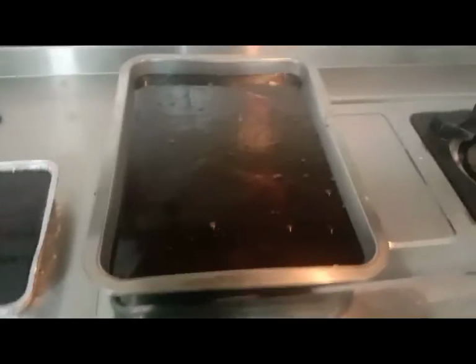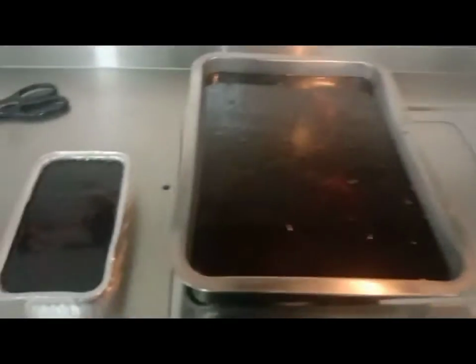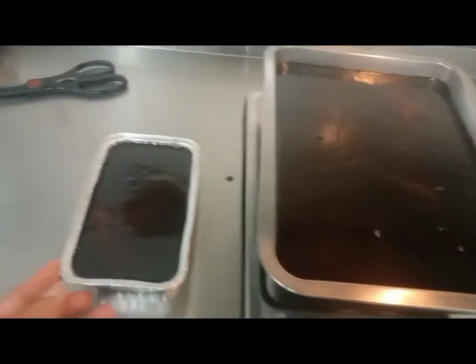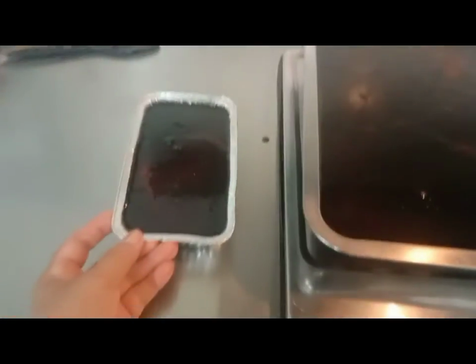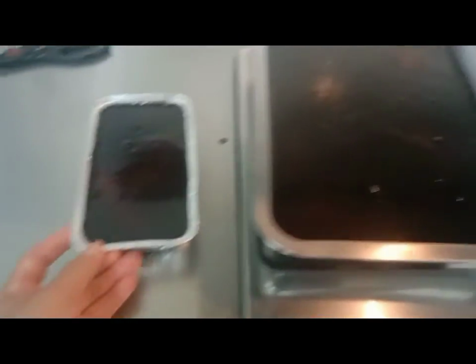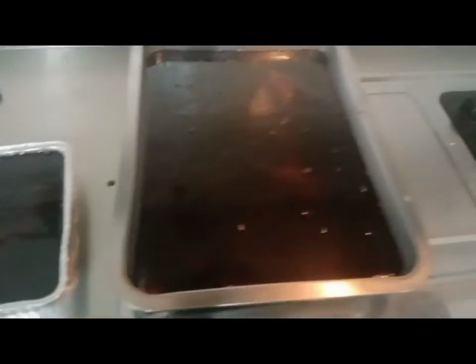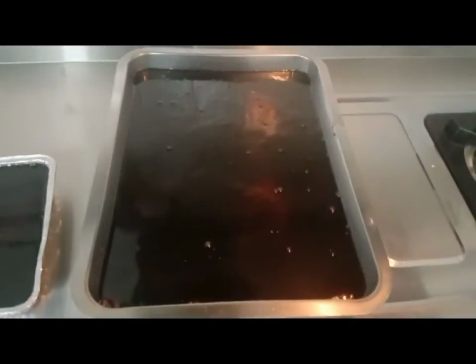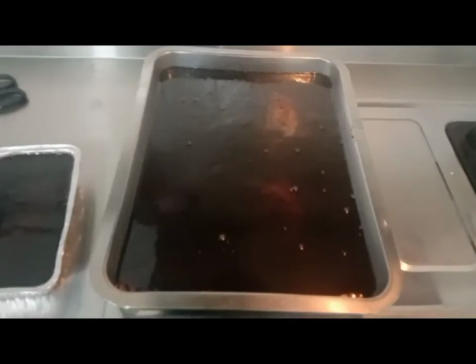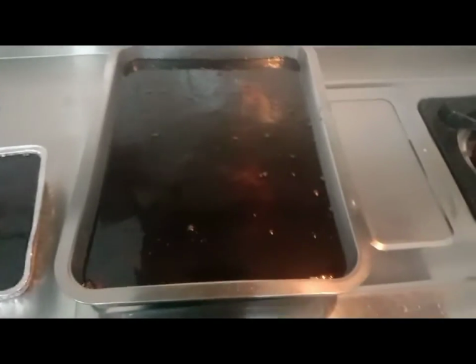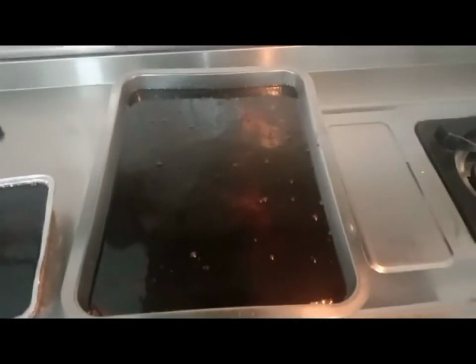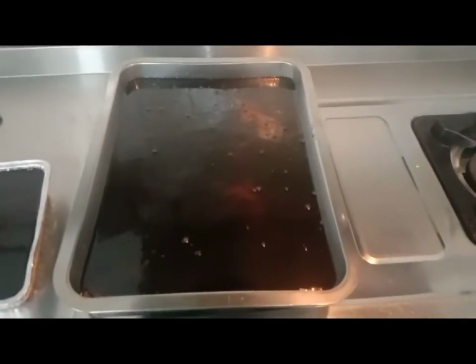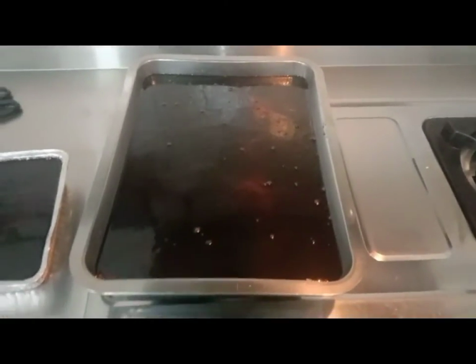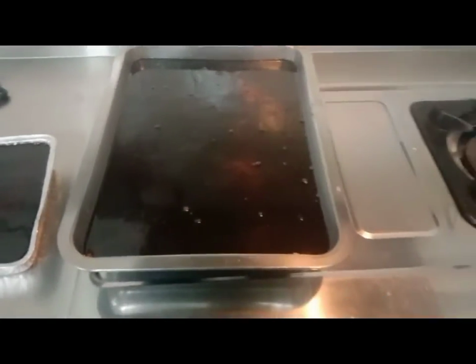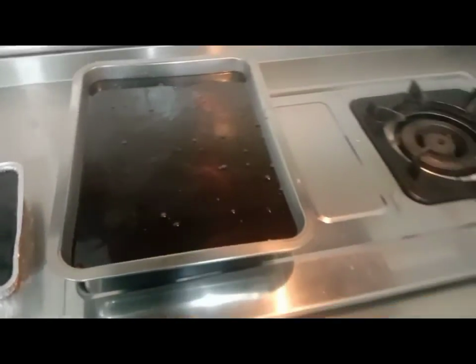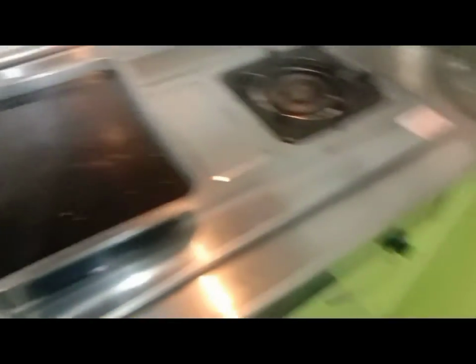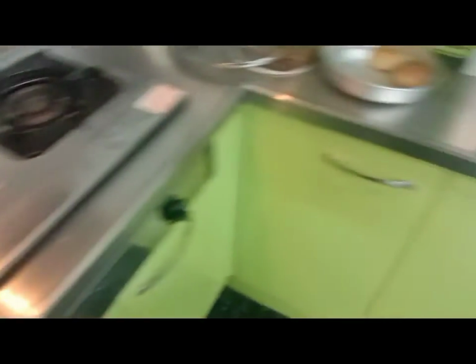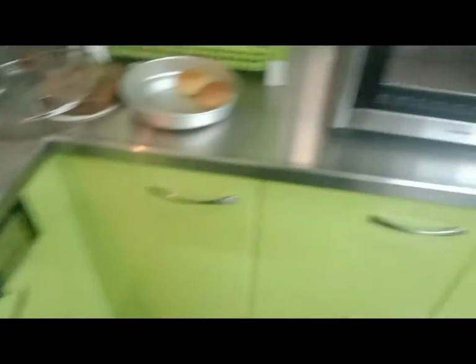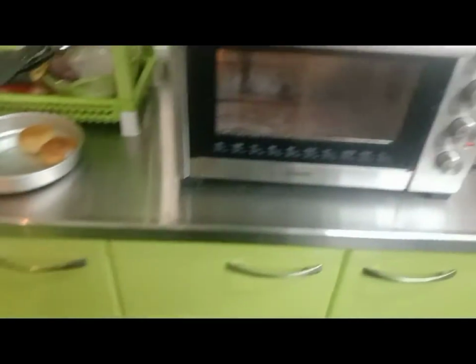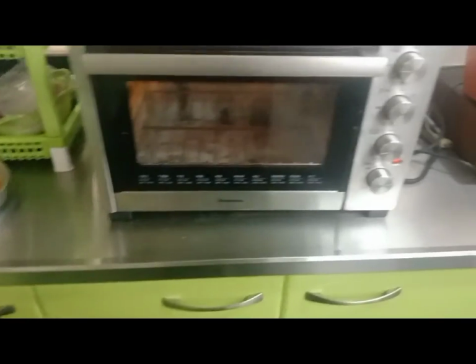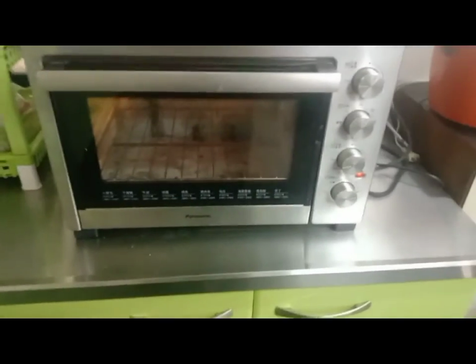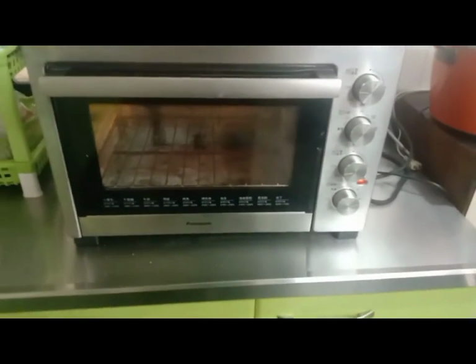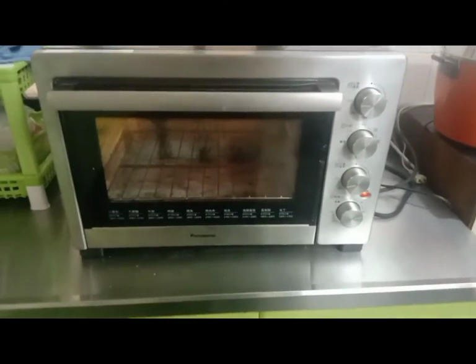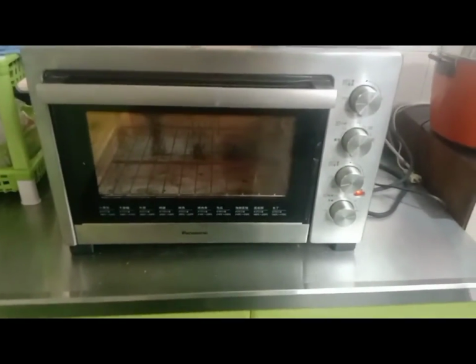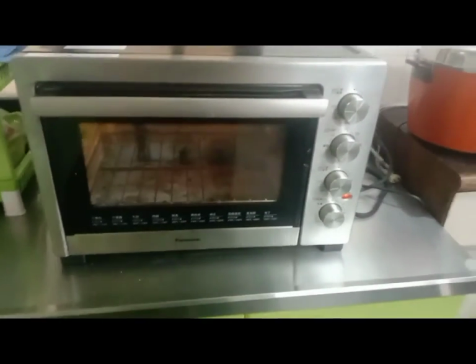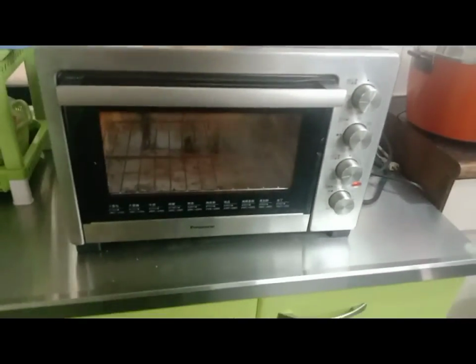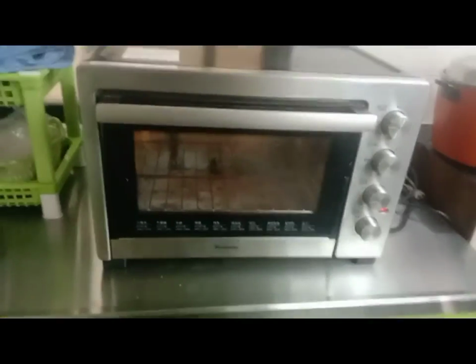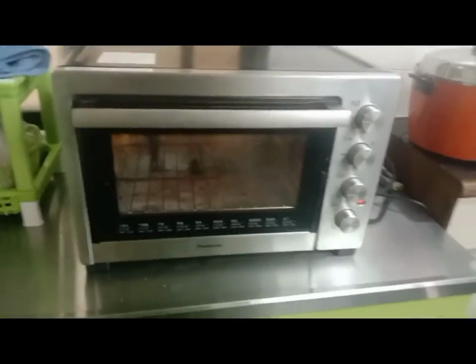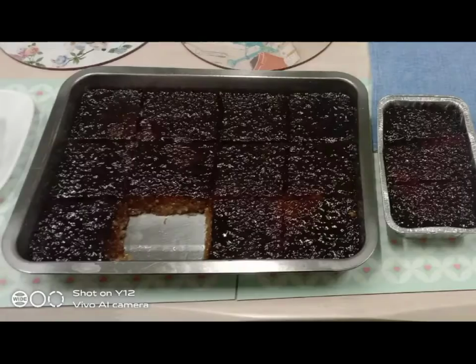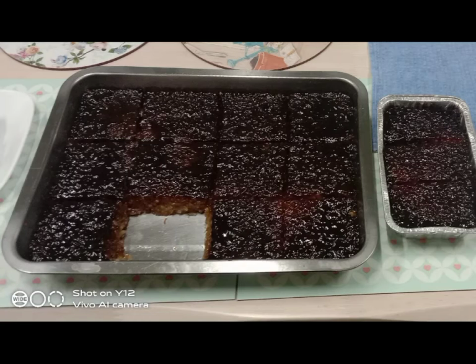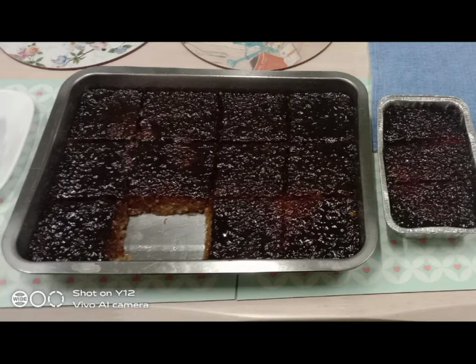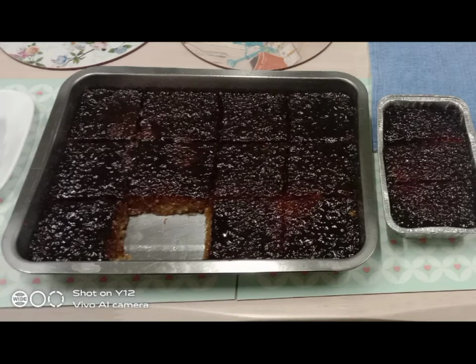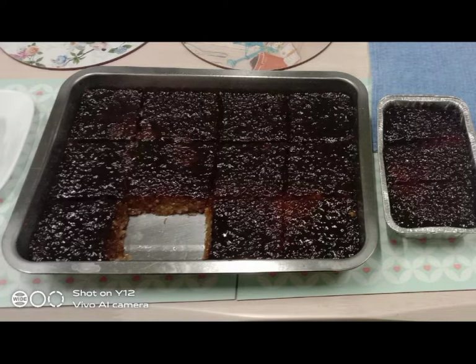Ayan na, may syrup na sya, and then I'm going to put it in the oven. The oven is already preheated. So that's our biko.